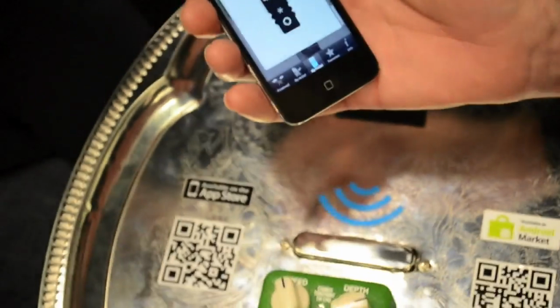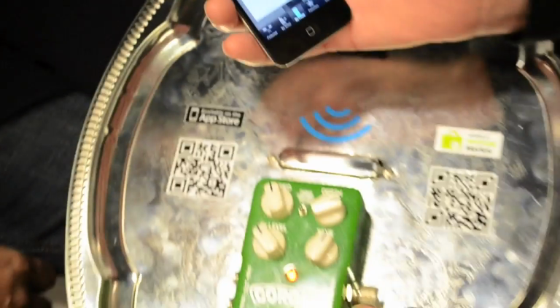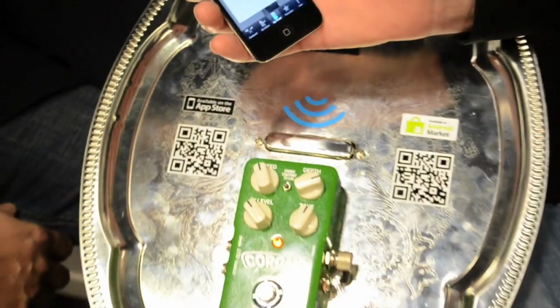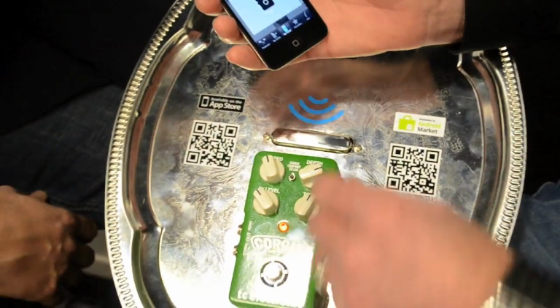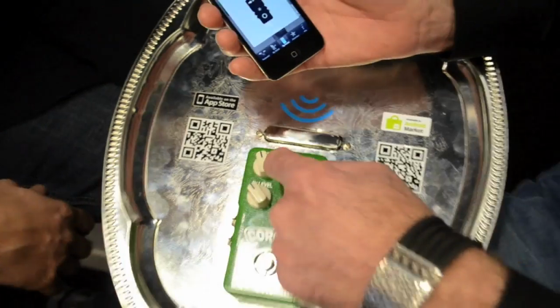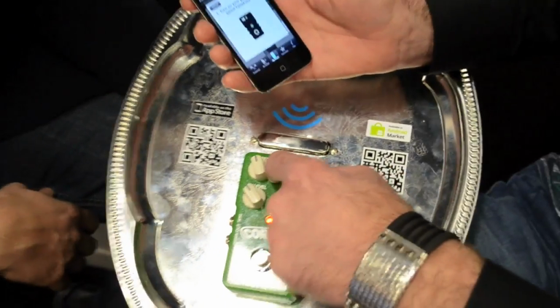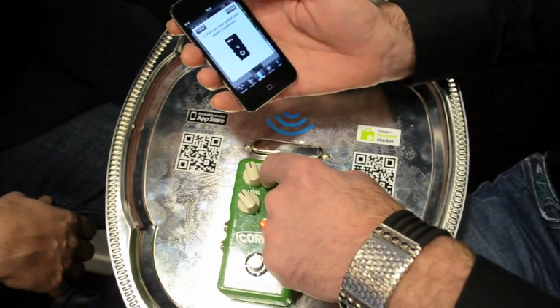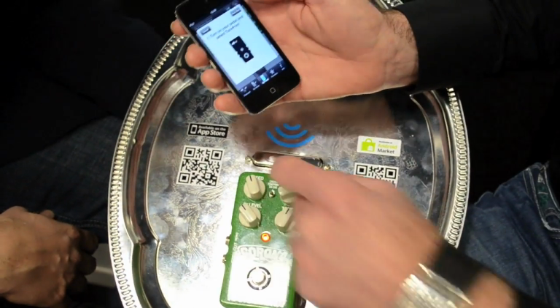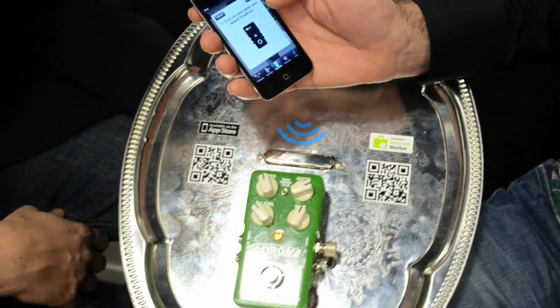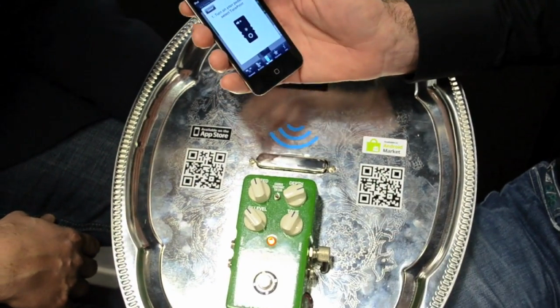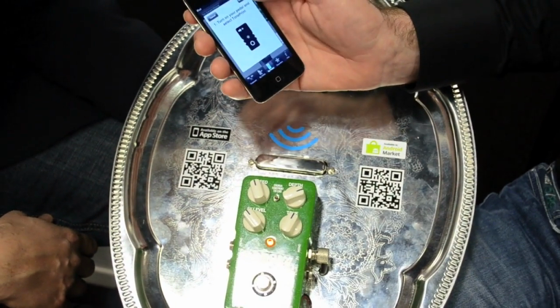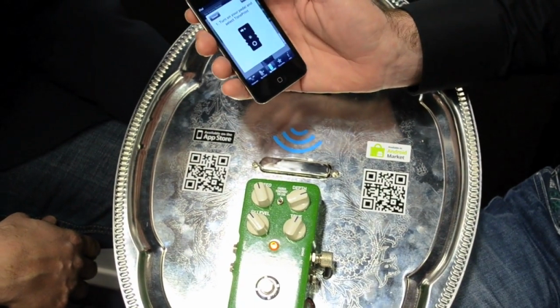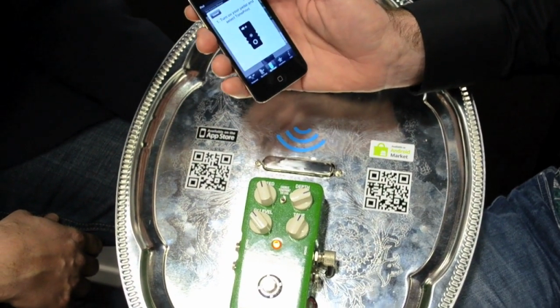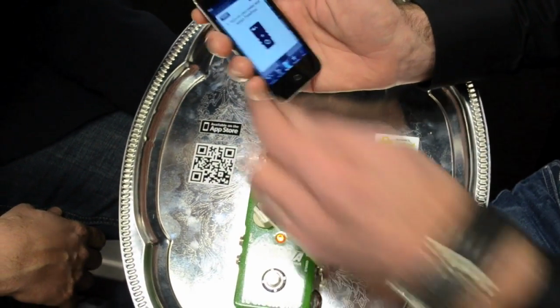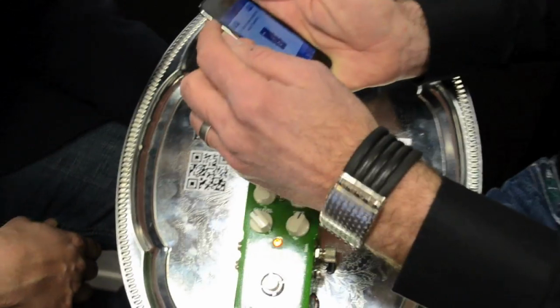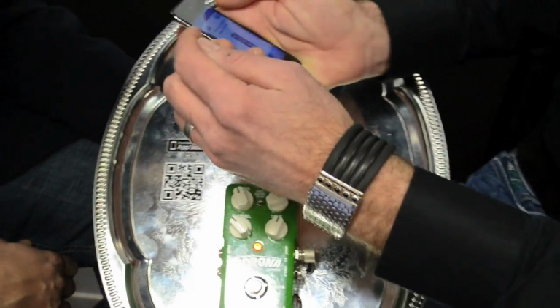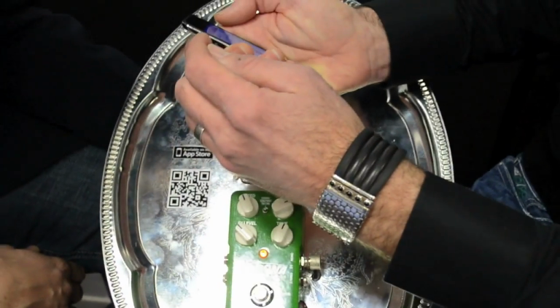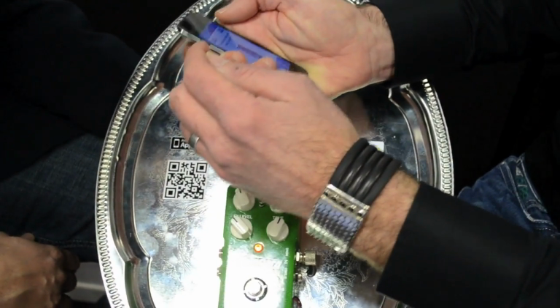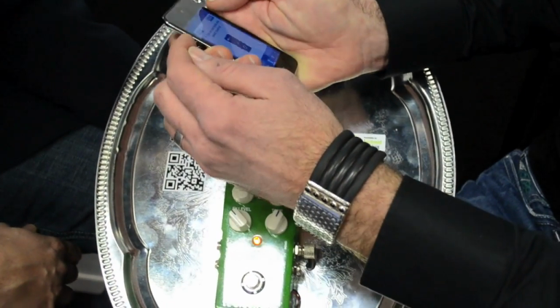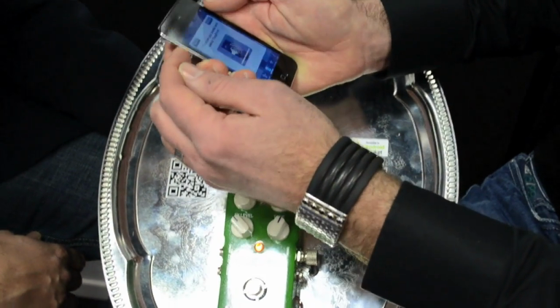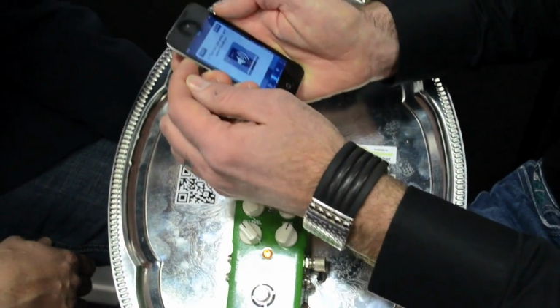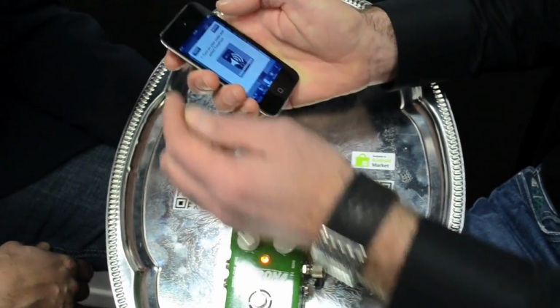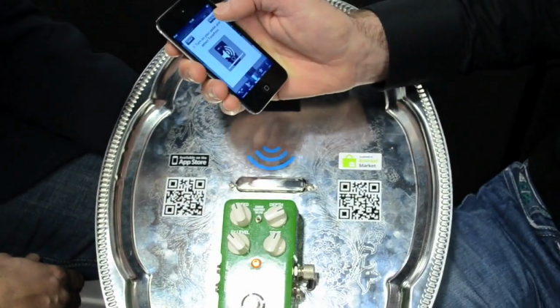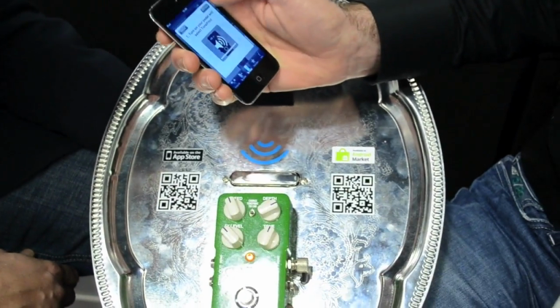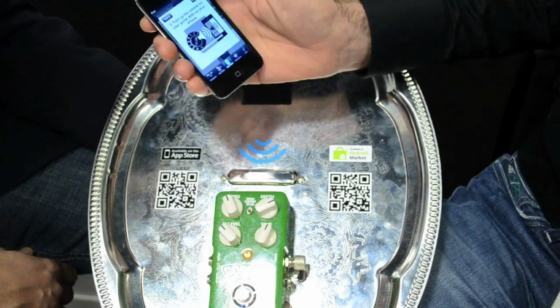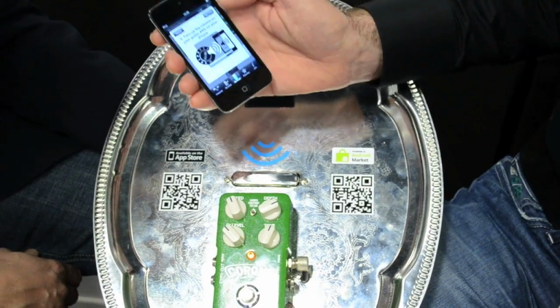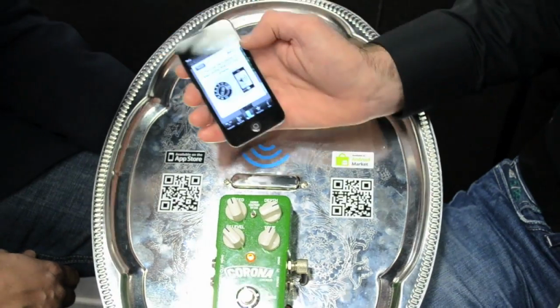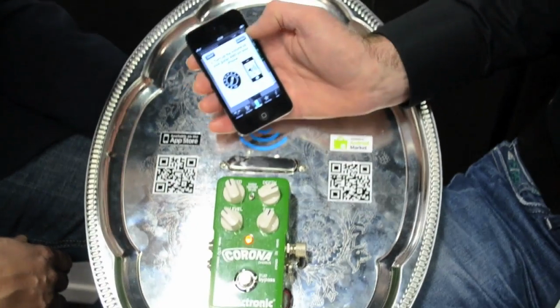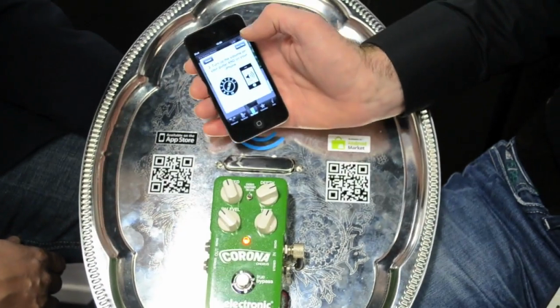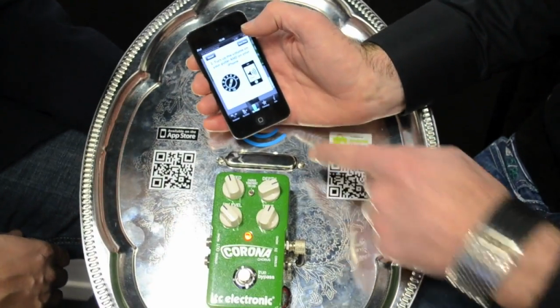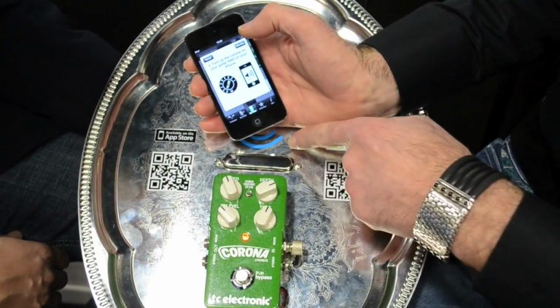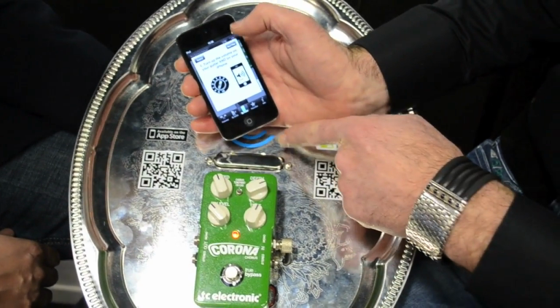You turn on the pedal, put it on TonePrint. Turn off the volume of the iPhone or iPod. Next step, hold it close to the pickup.